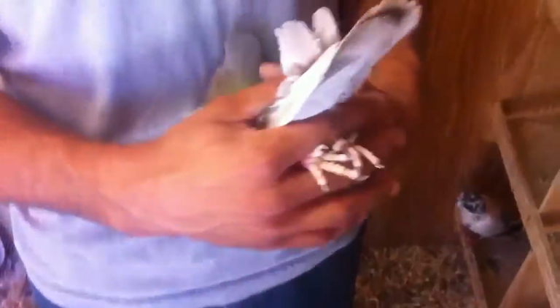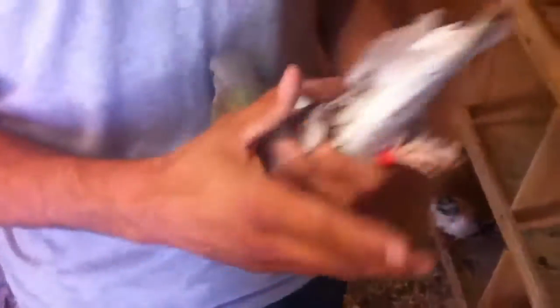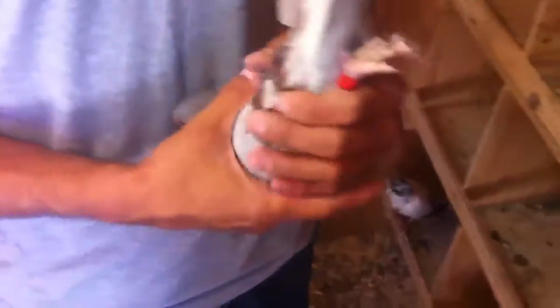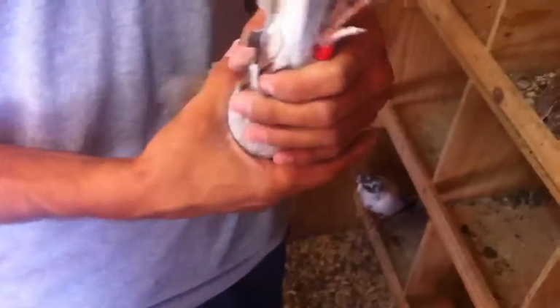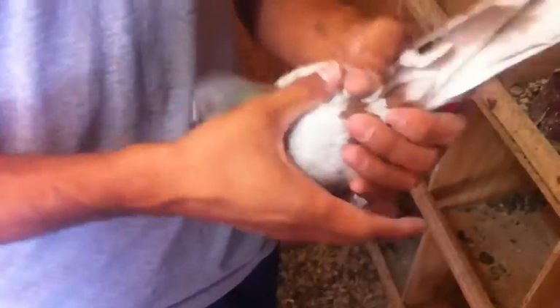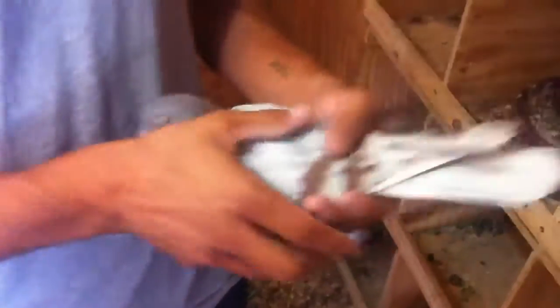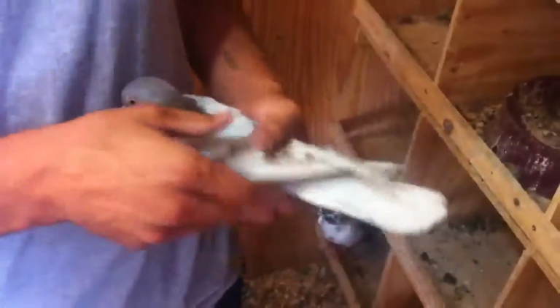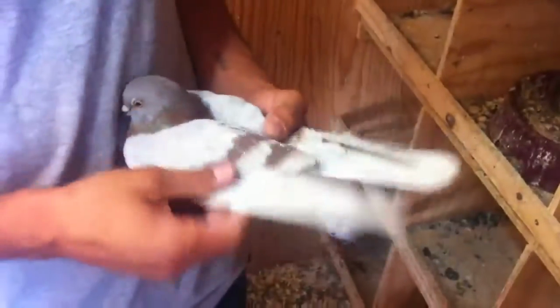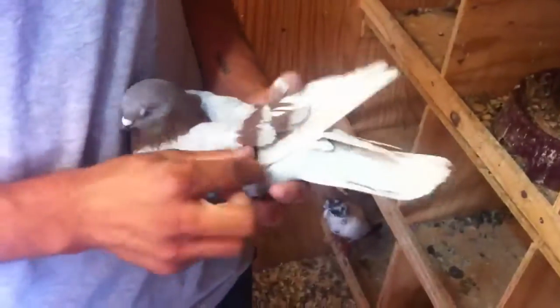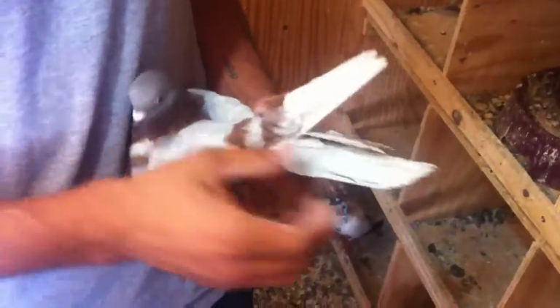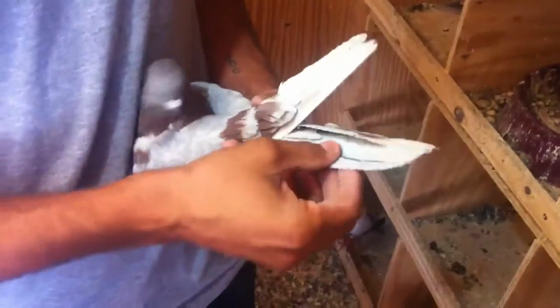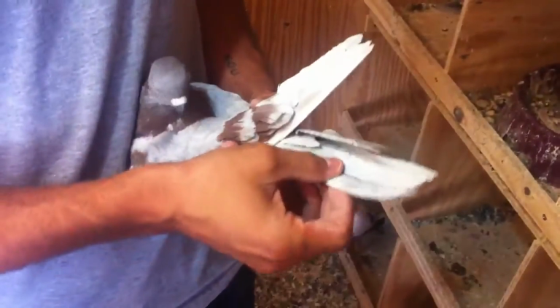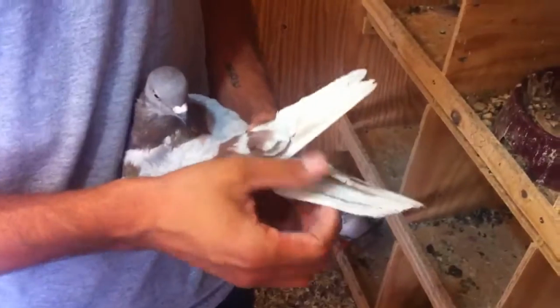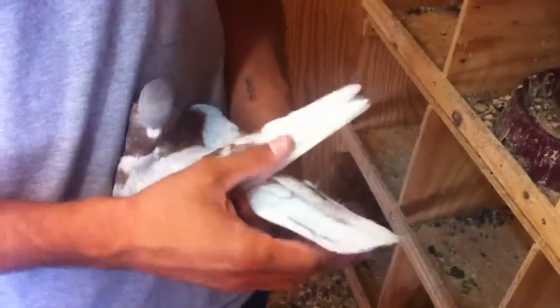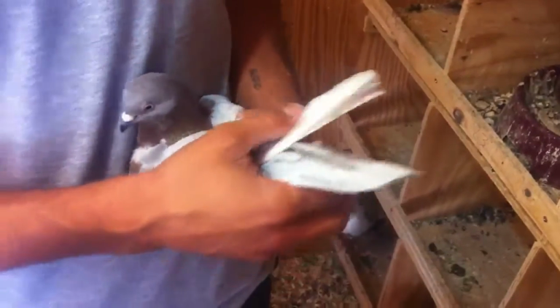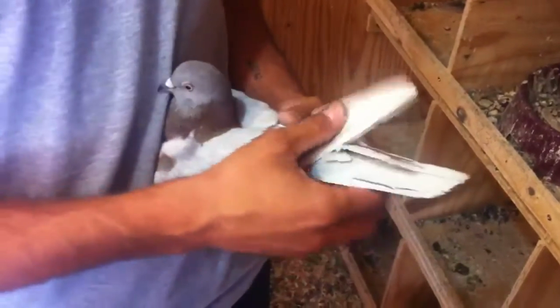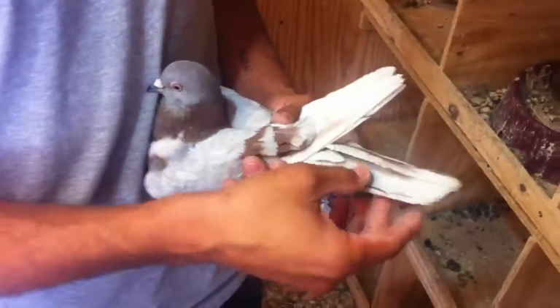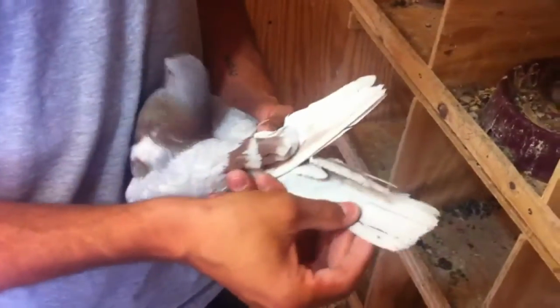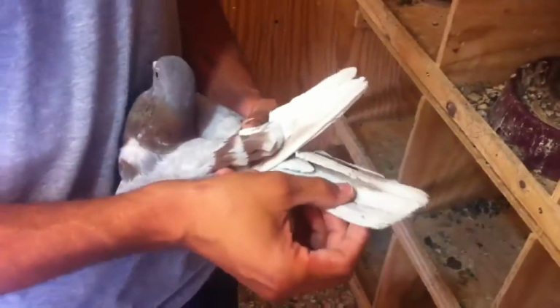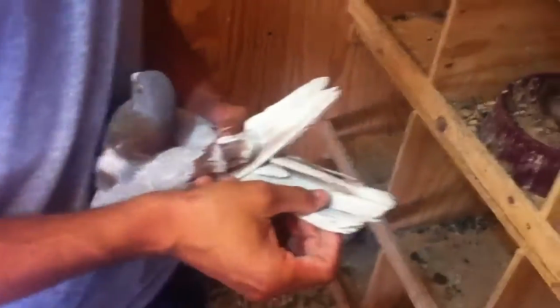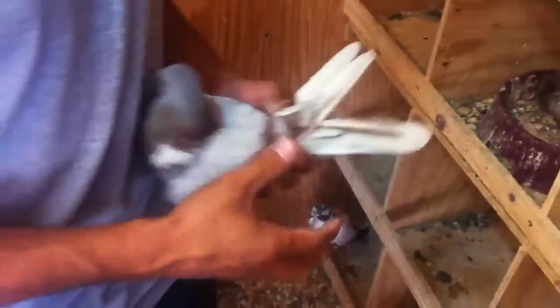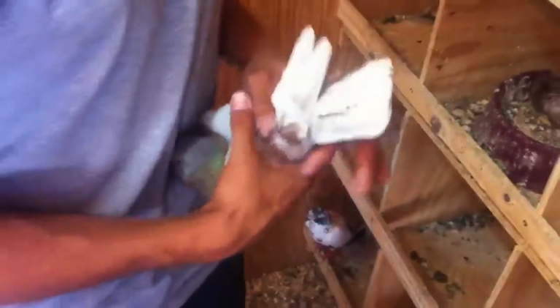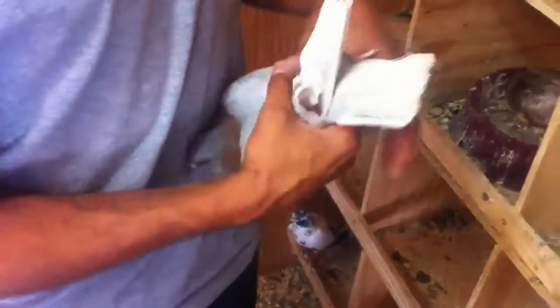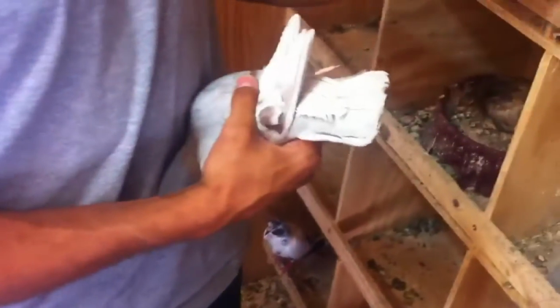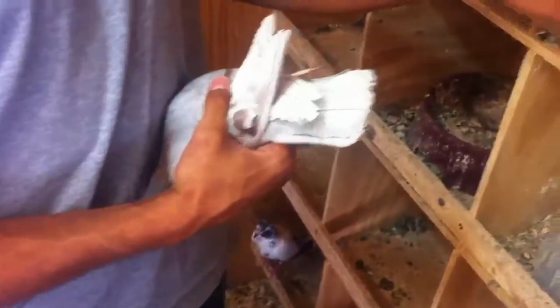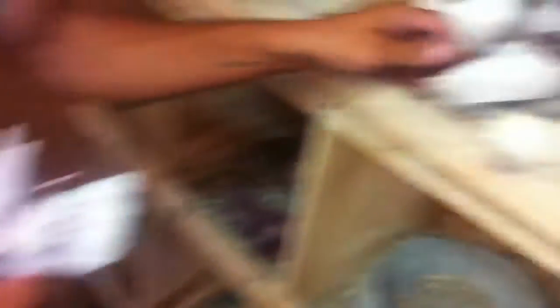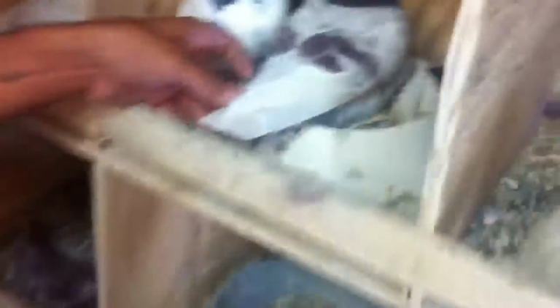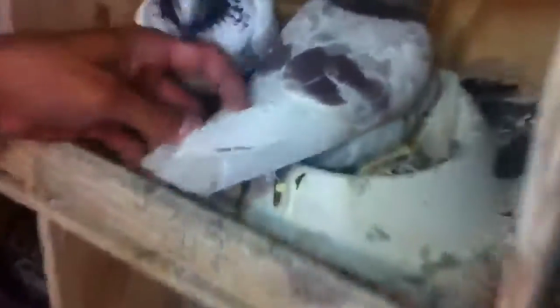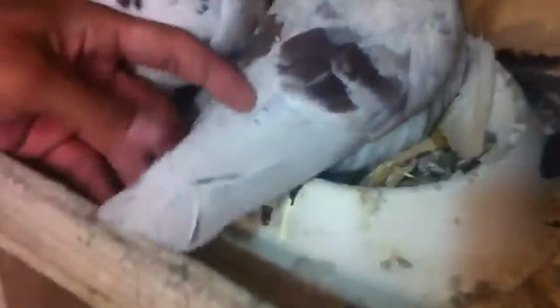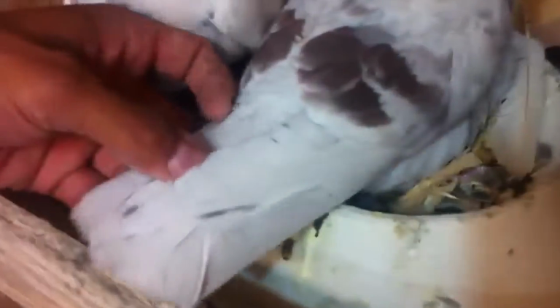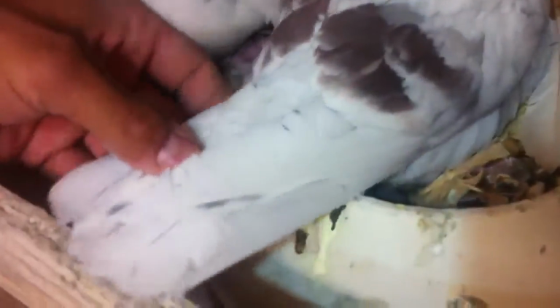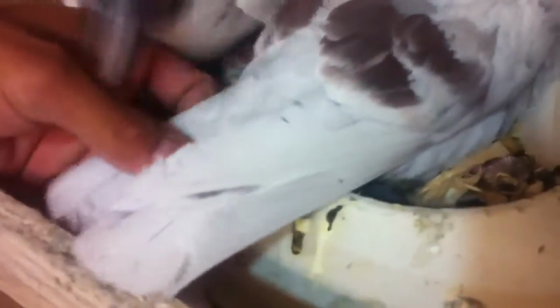Not all ash red cocks are split for blue. You can have an ash red cock that is just ash red and won't show any flecking whatsoever. Here's another one right here — this is an ash red bar grizzle.